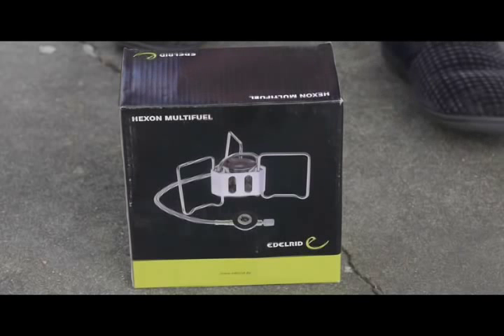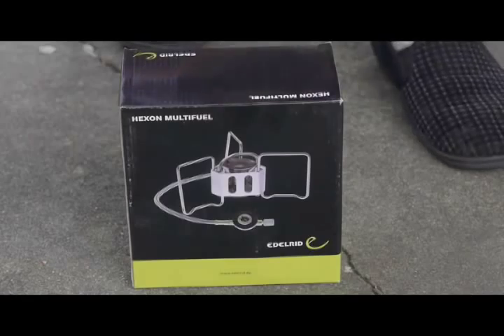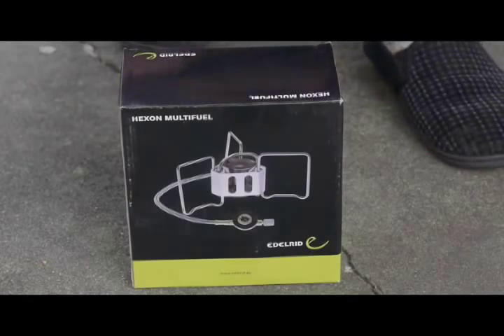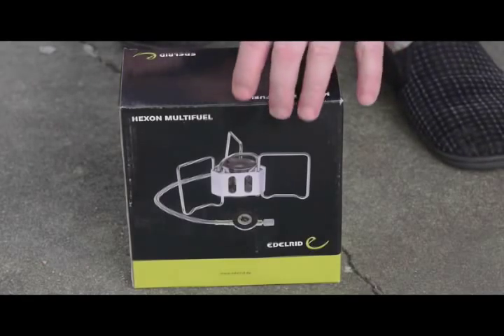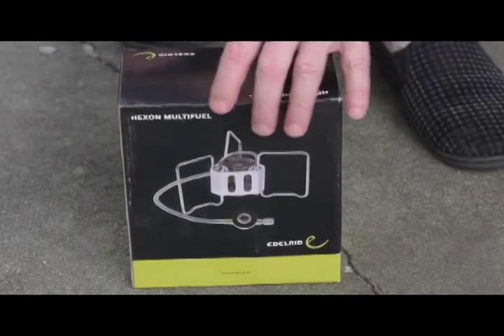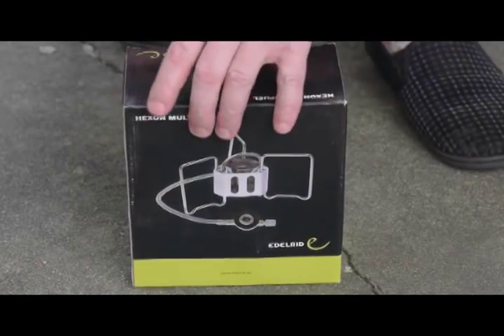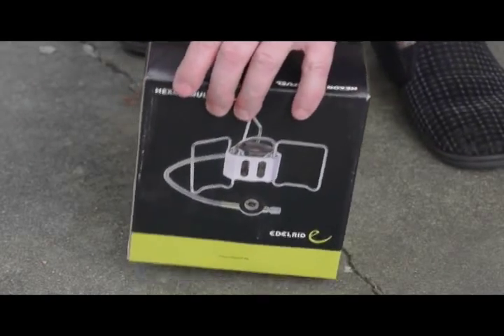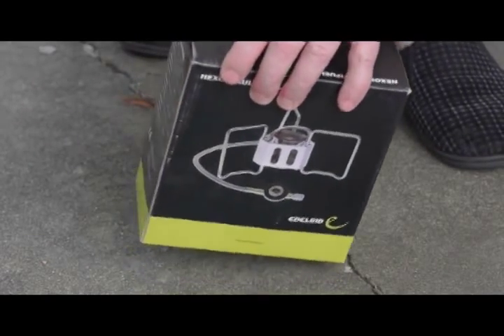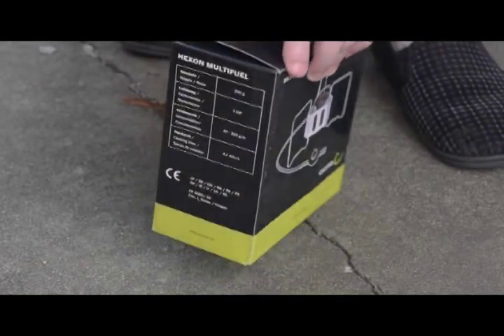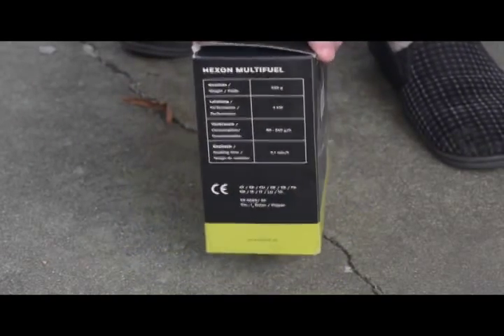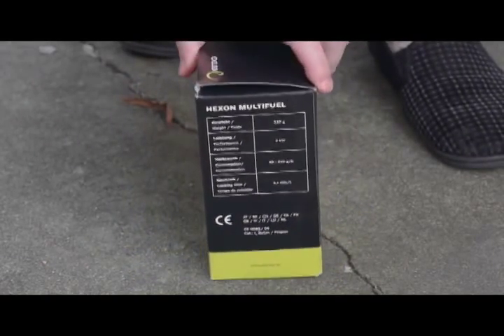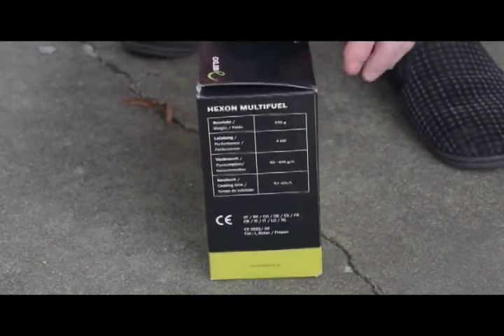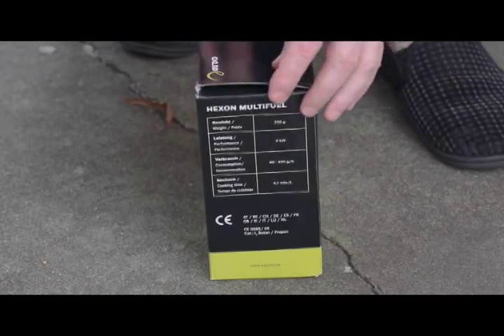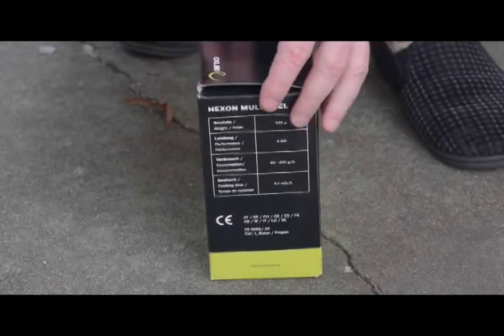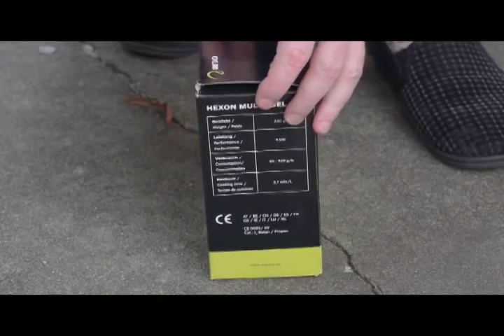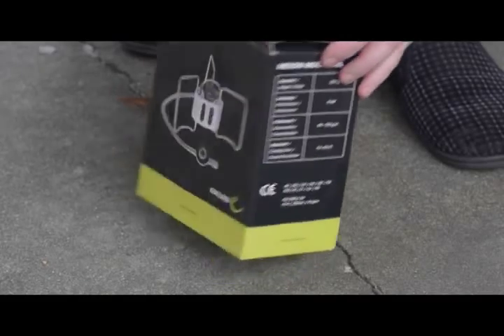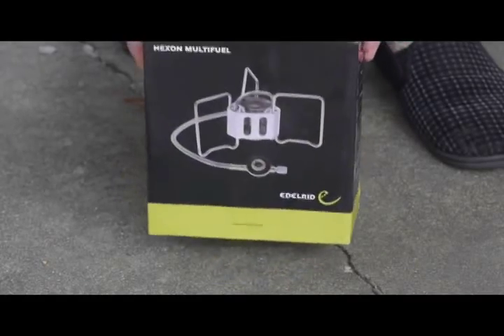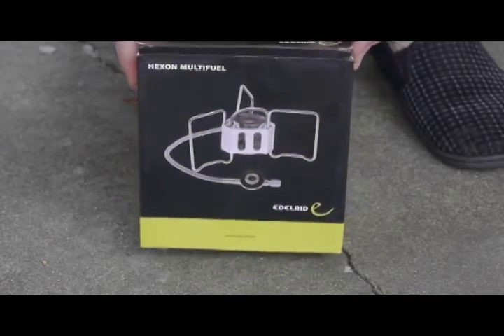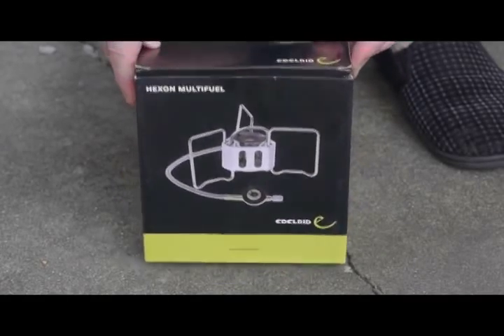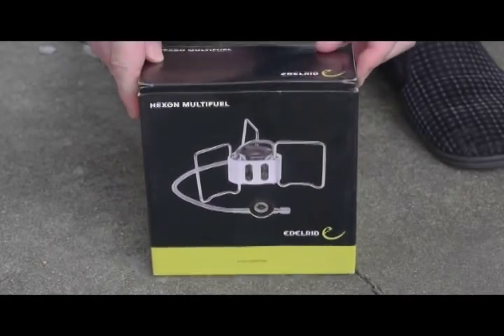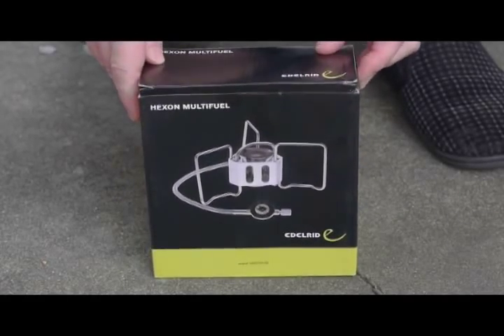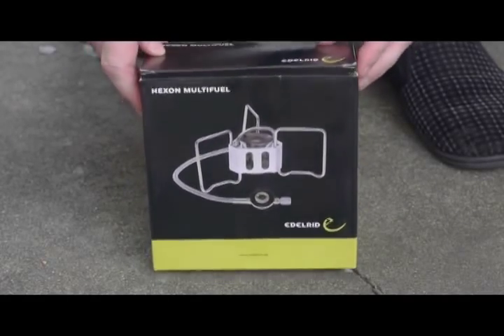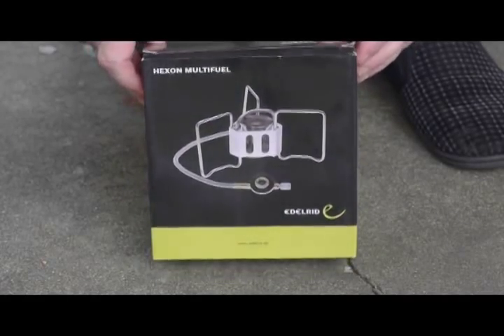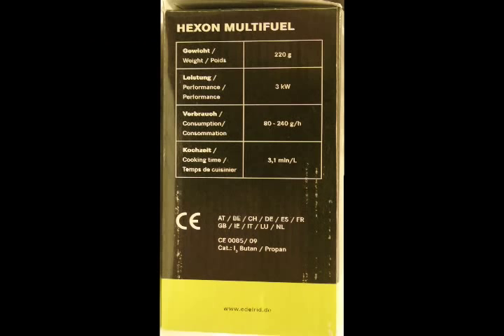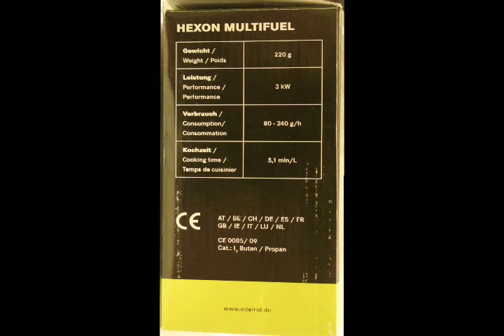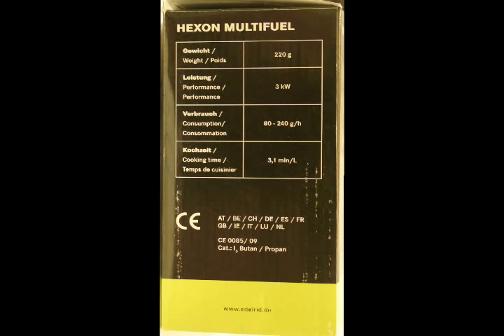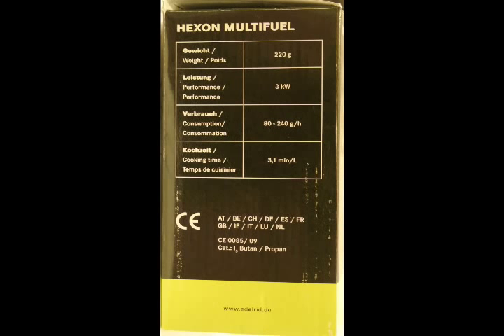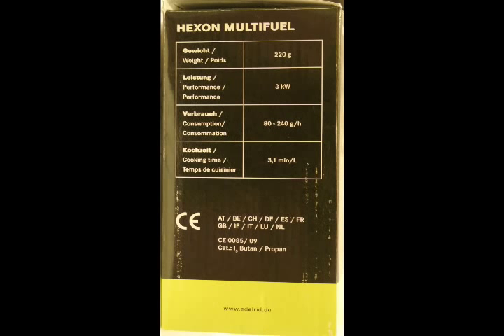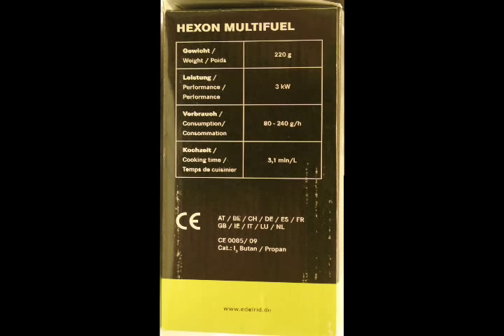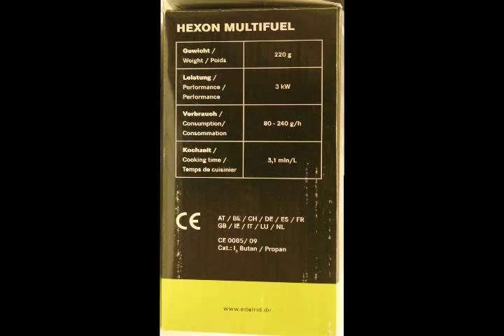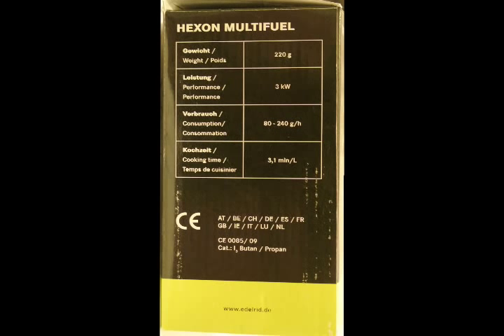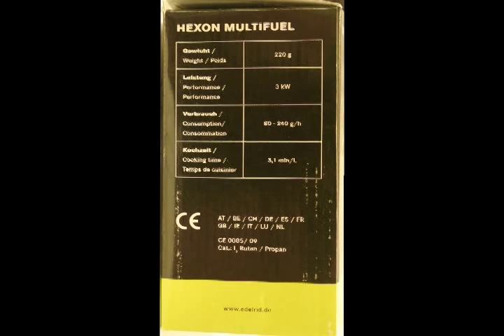This is the Edelrid Hexon stove — this is the box of course, and the writing is as you see it here.